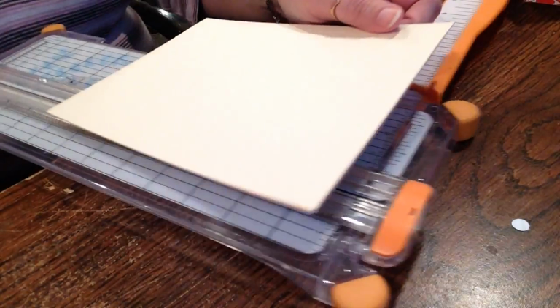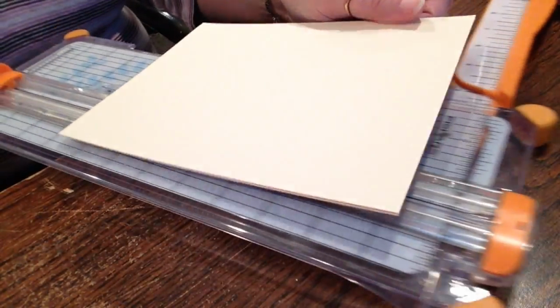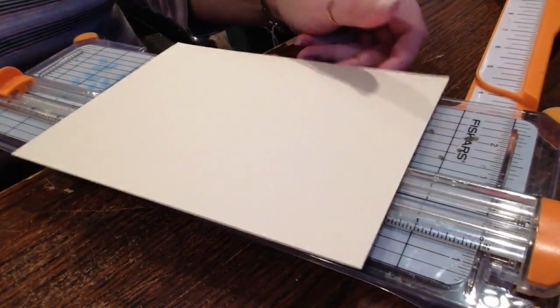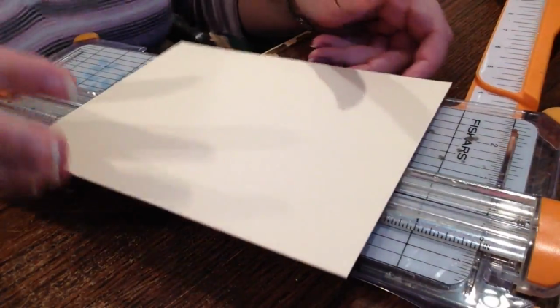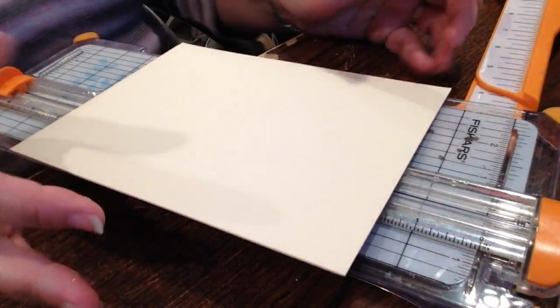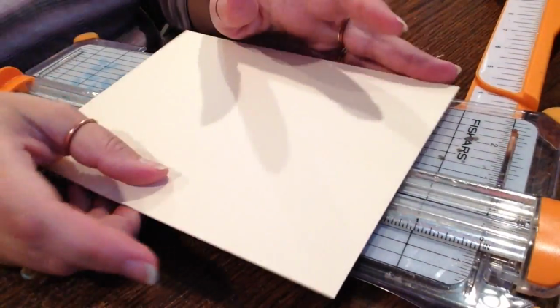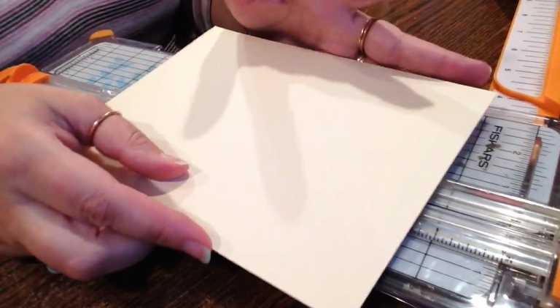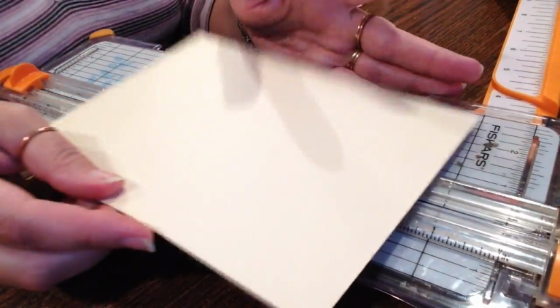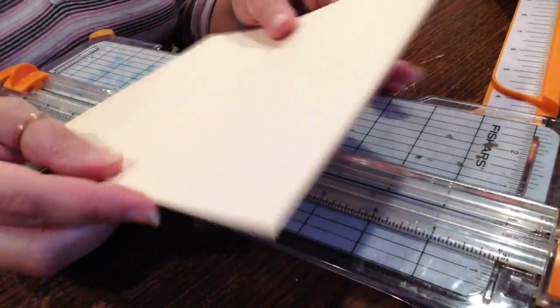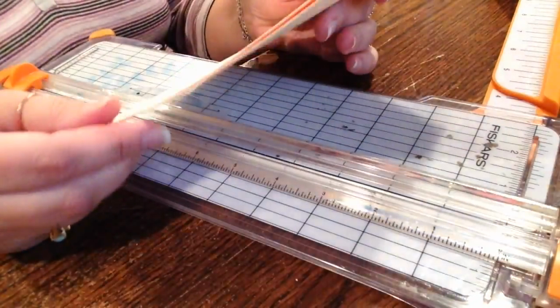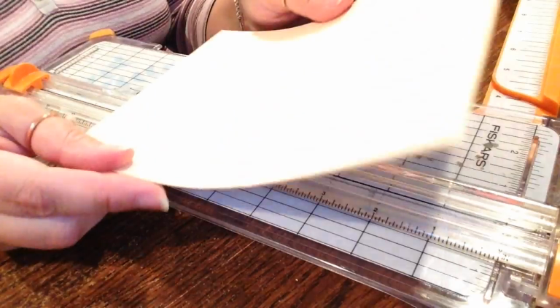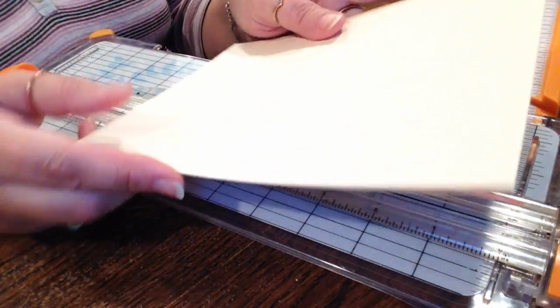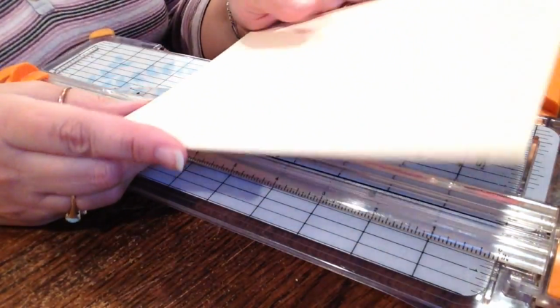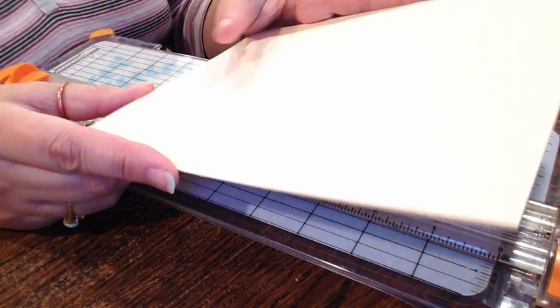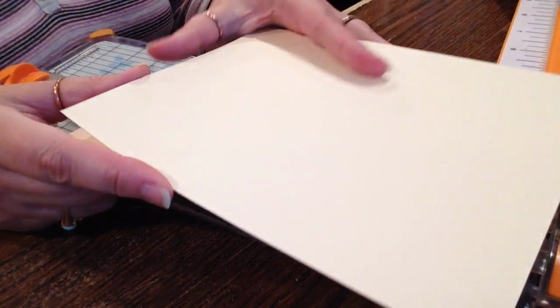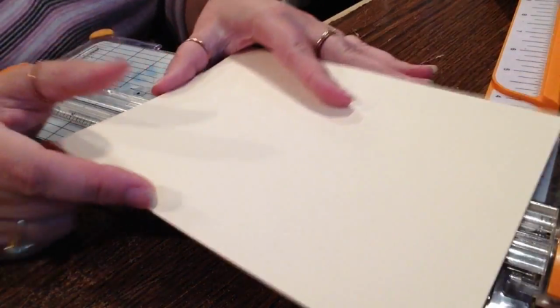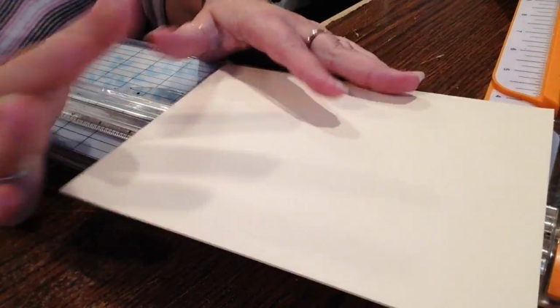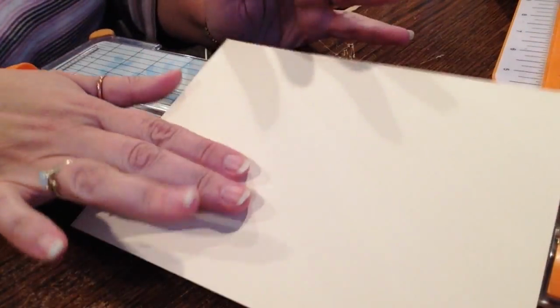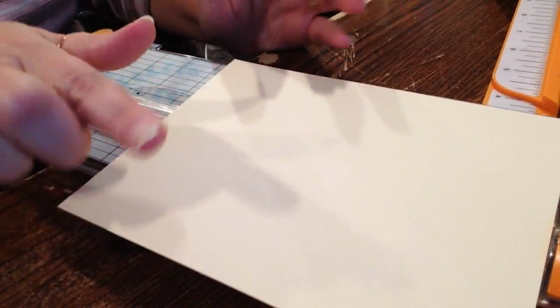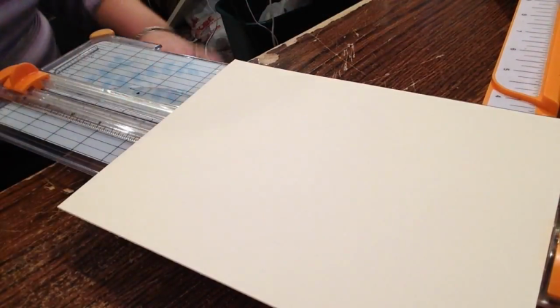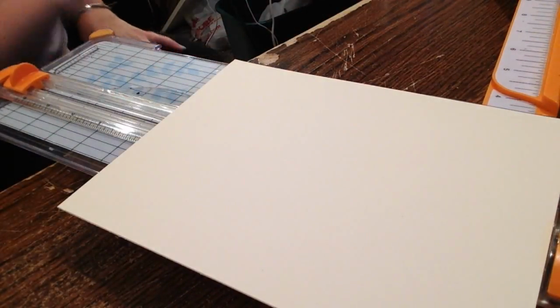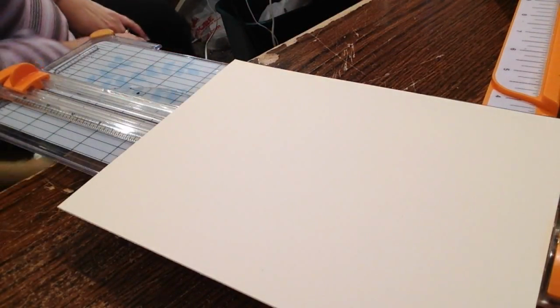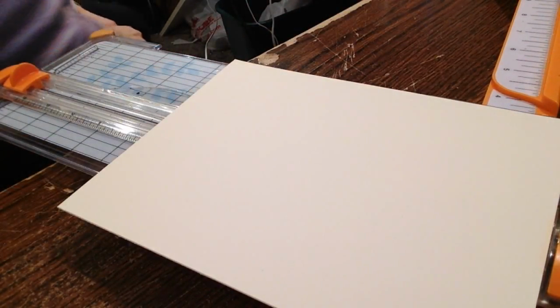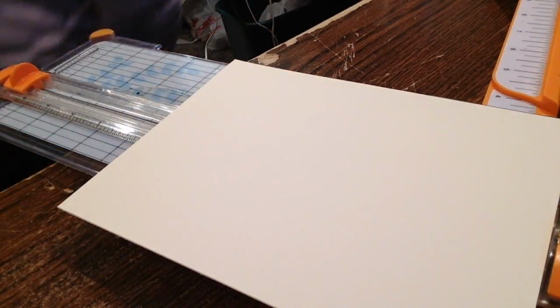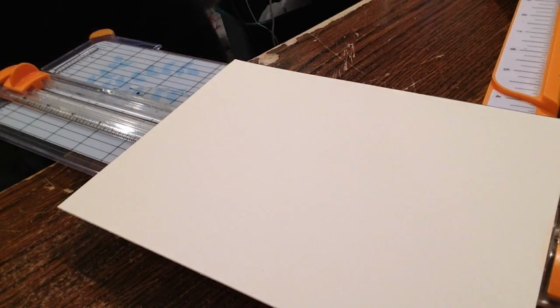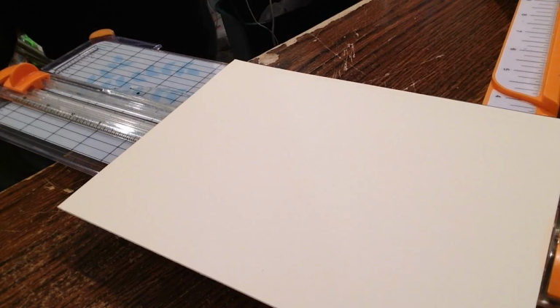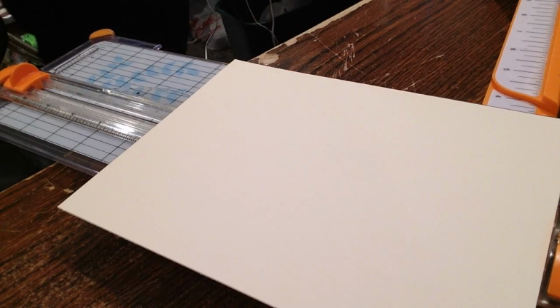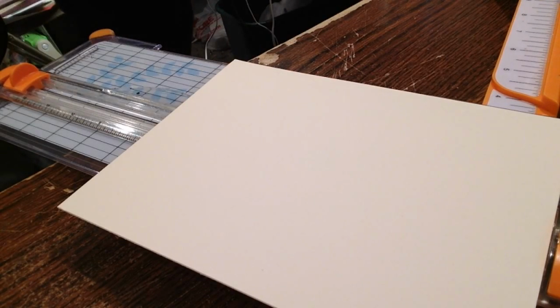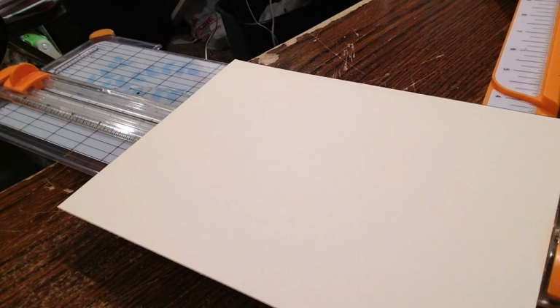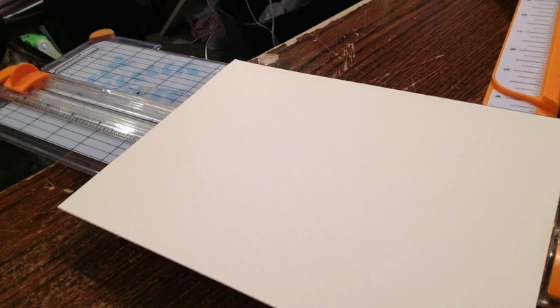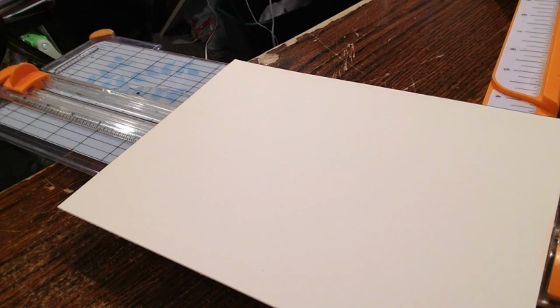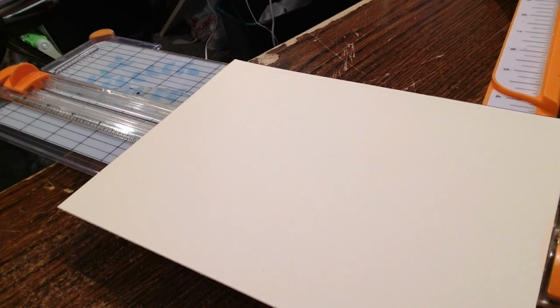Hey guys, I'm back with my tutorial on how to make the accordion album. Let me get that album so you can see what I'm talking about.